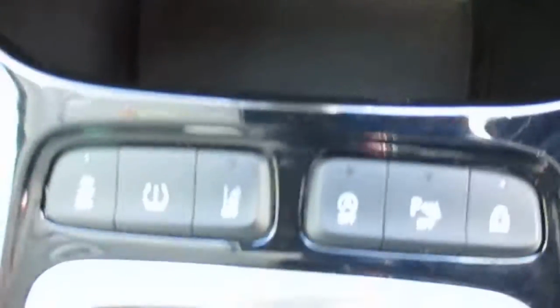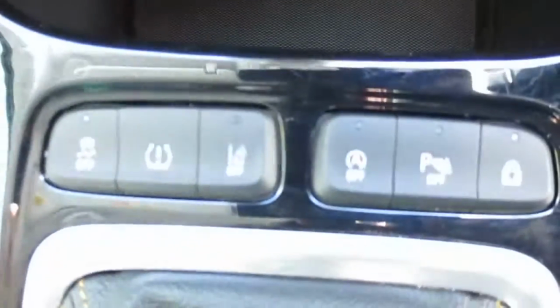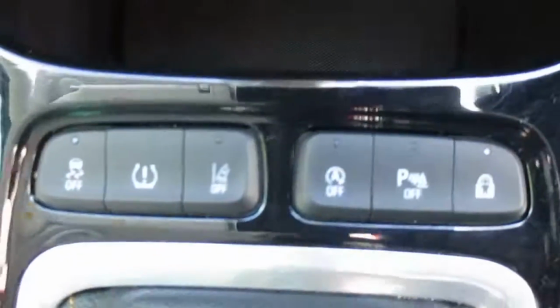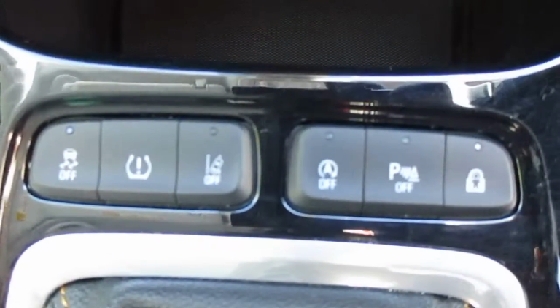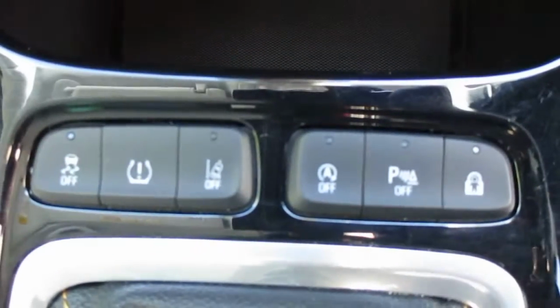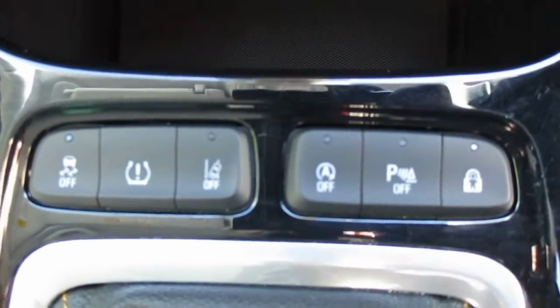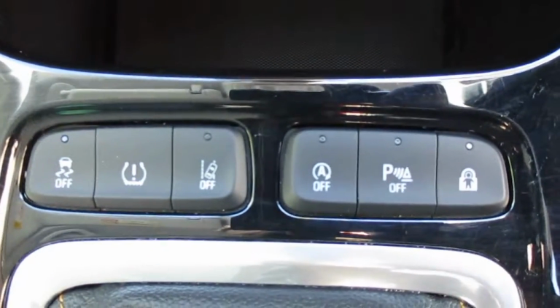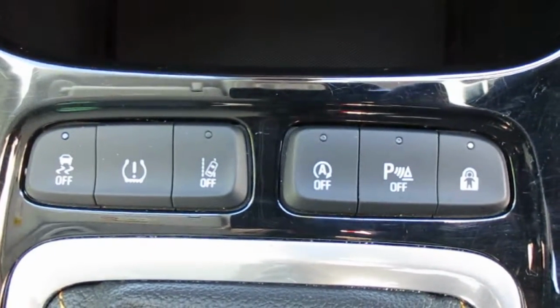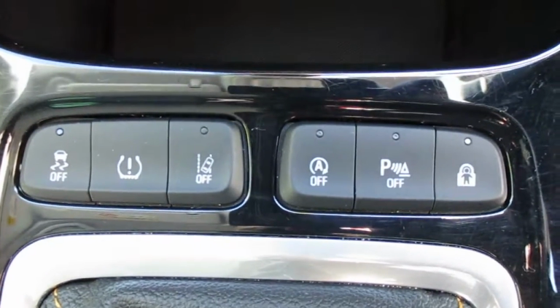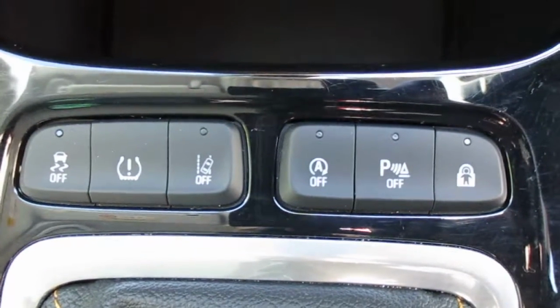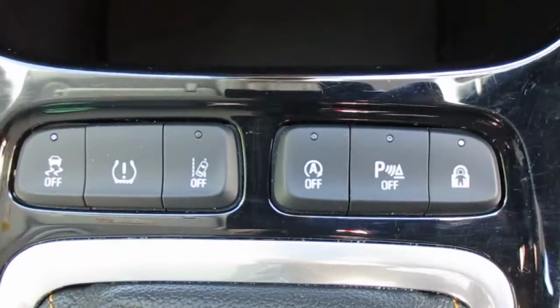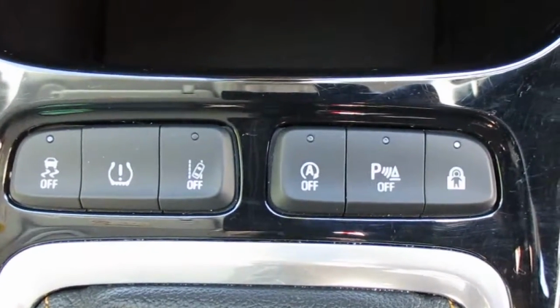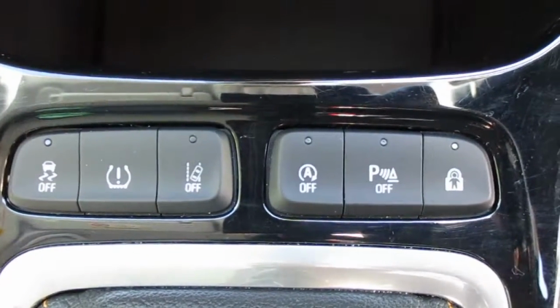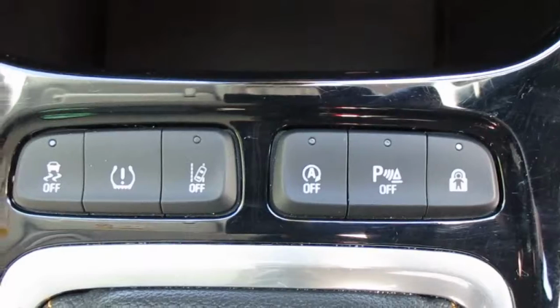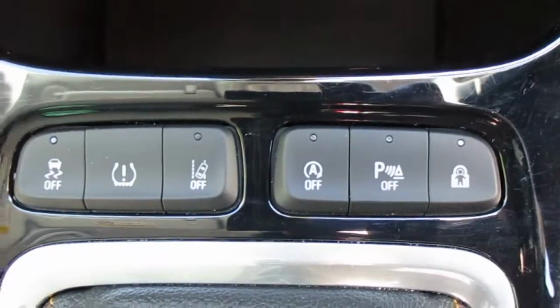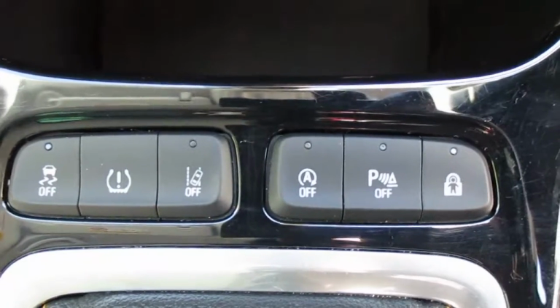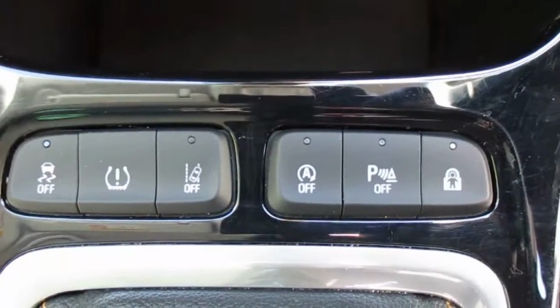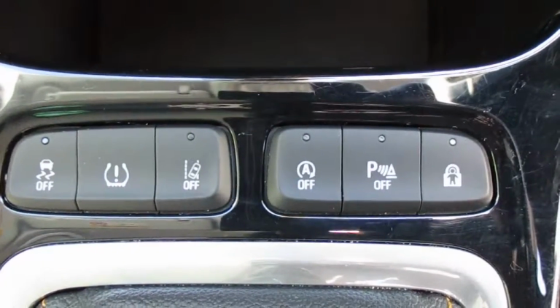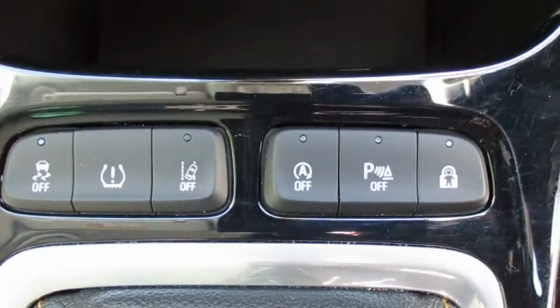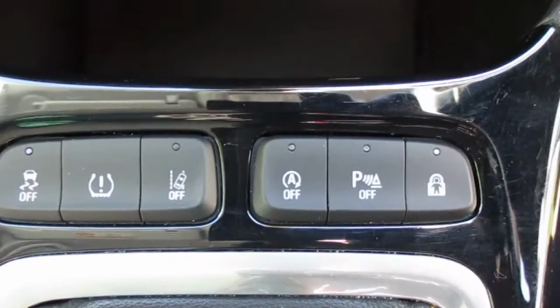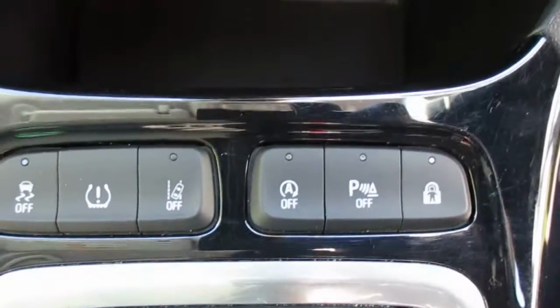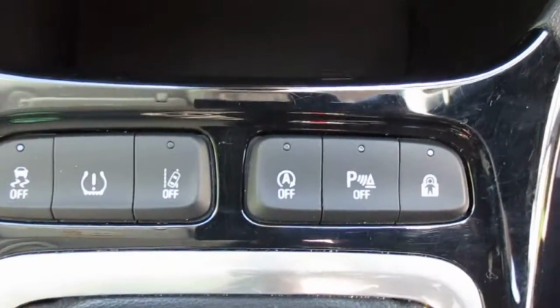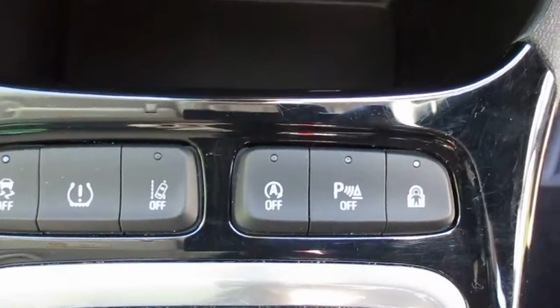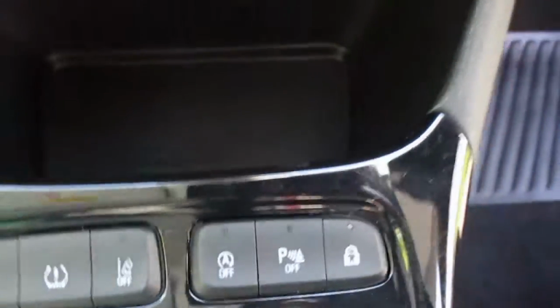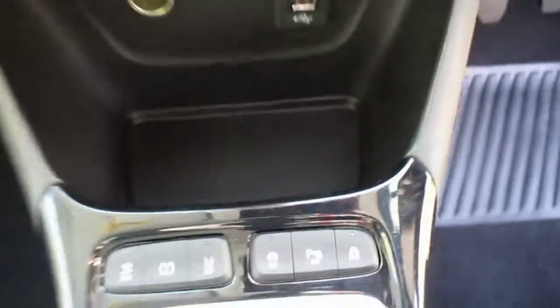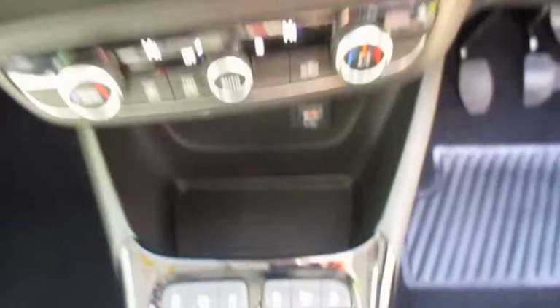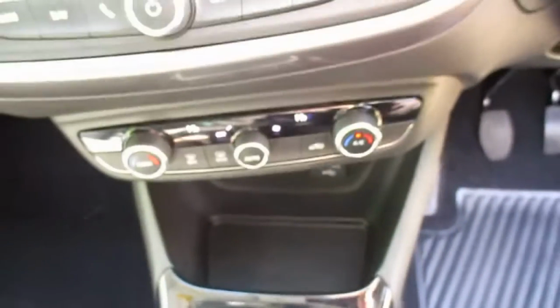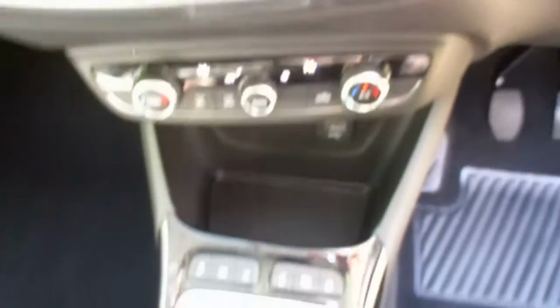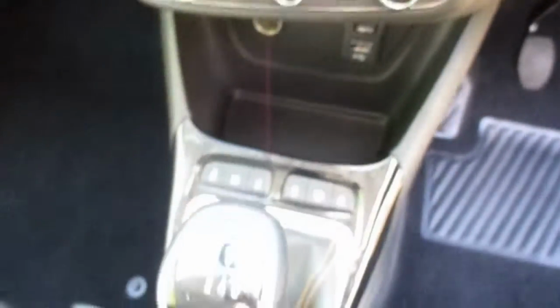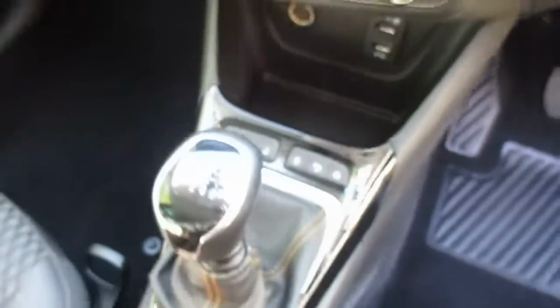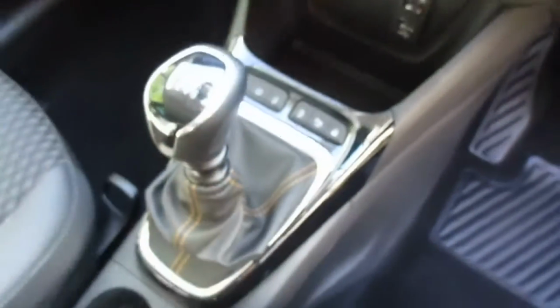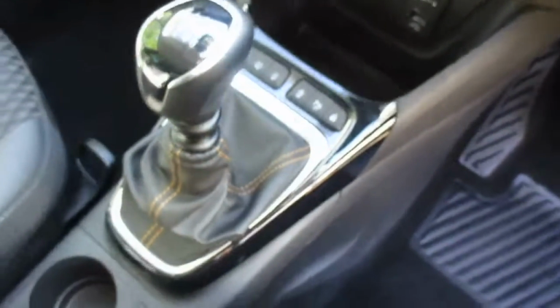From left to right, you've got your traction control, your tyre pressure monitoring system, your lane assist for the motorway, start/stop, parking sensors and finally your child locks. To accompany that 1.2 turbo engine, you've got a six-speed manual gearbox.